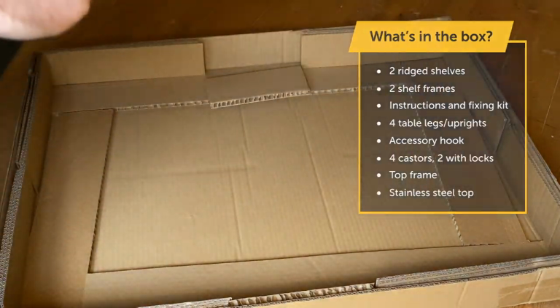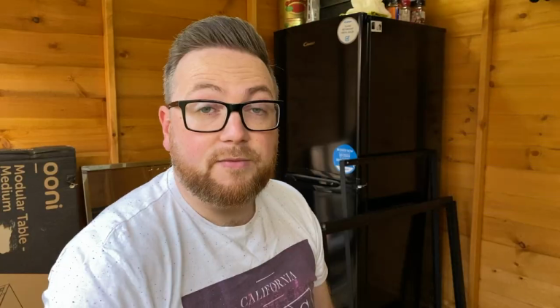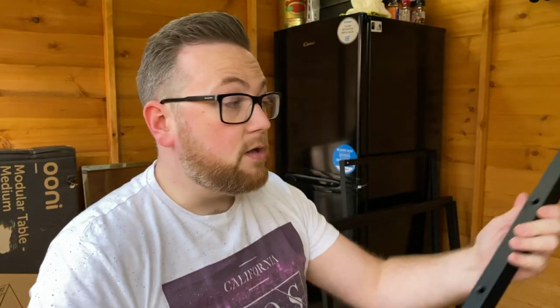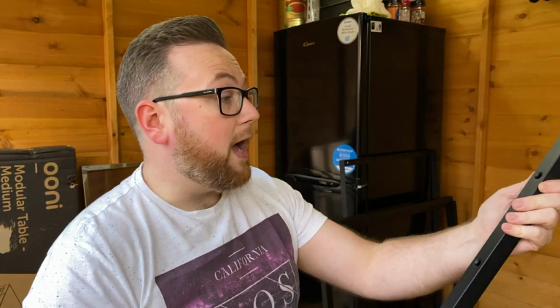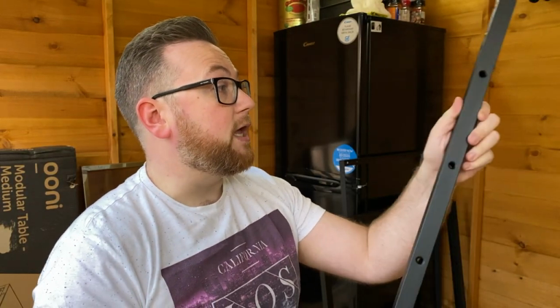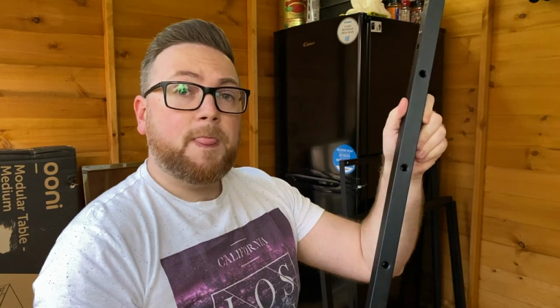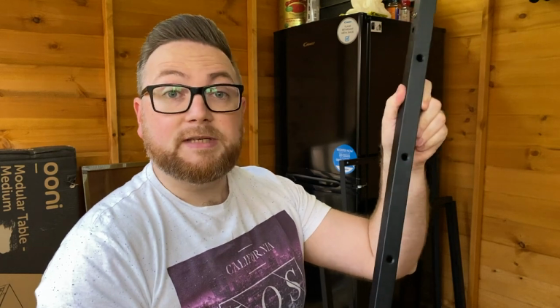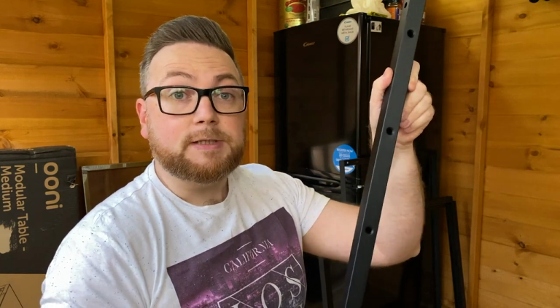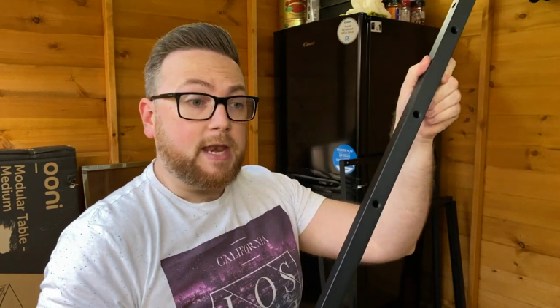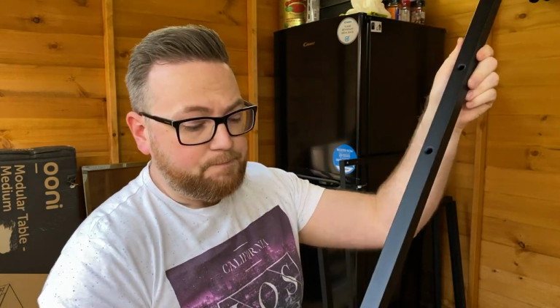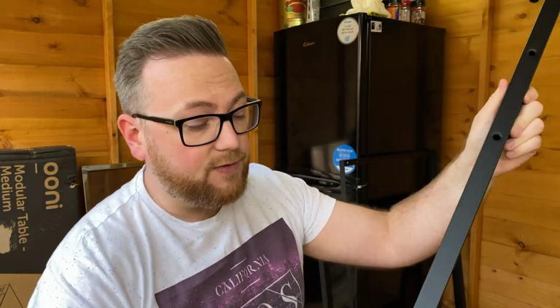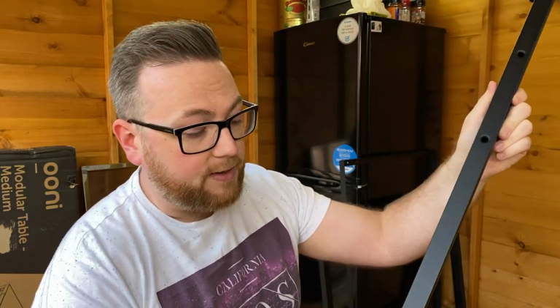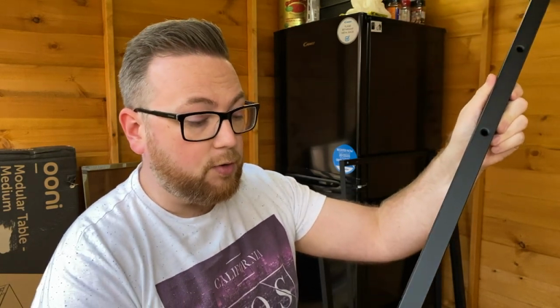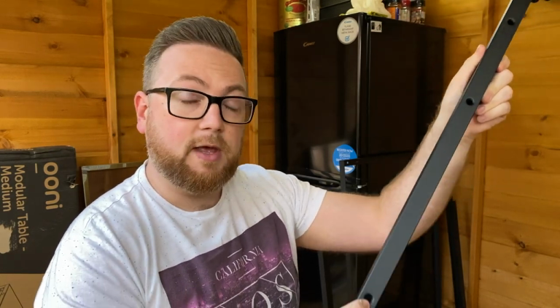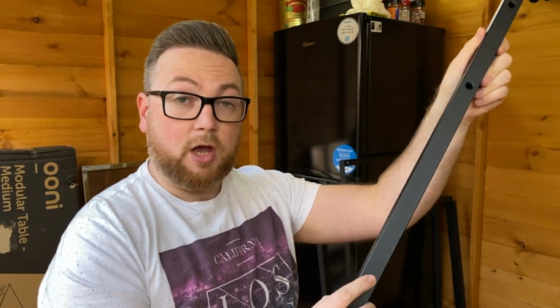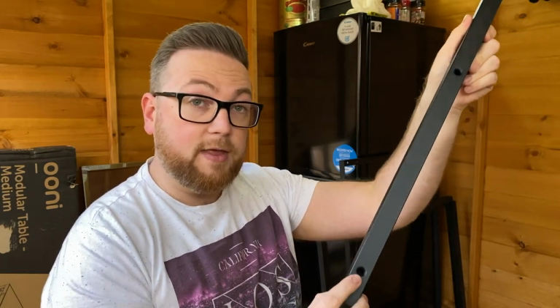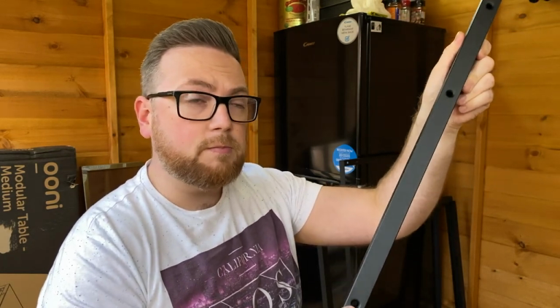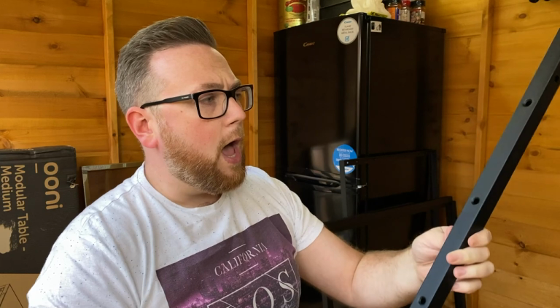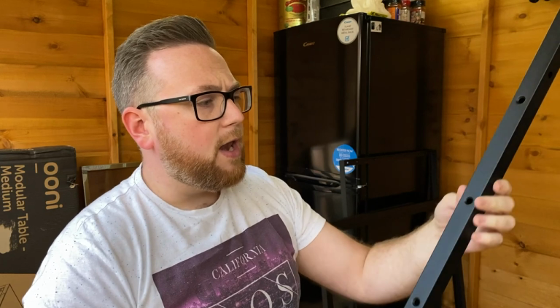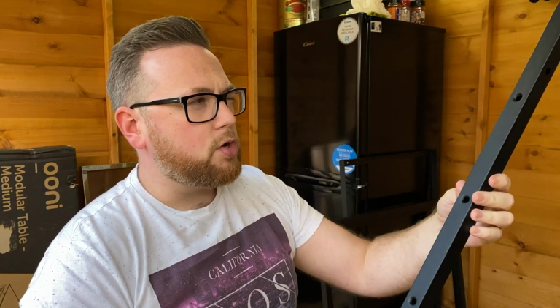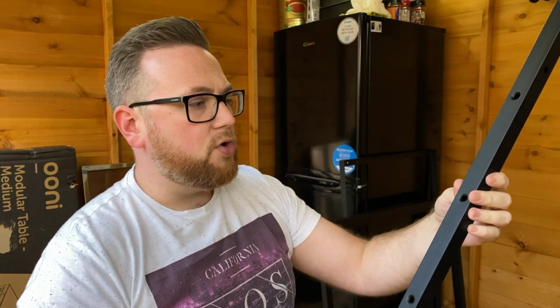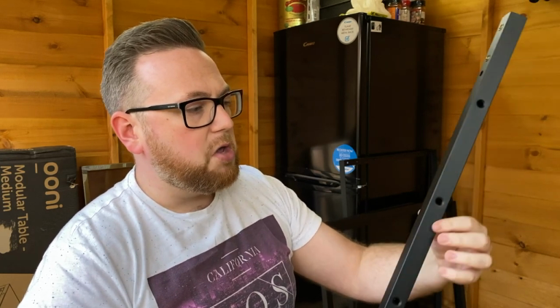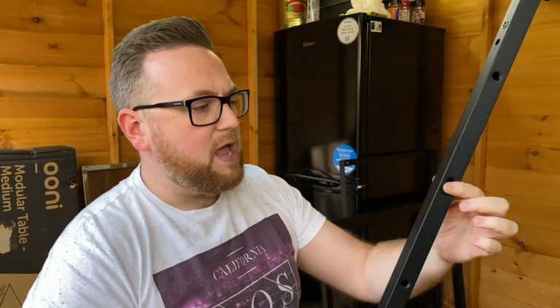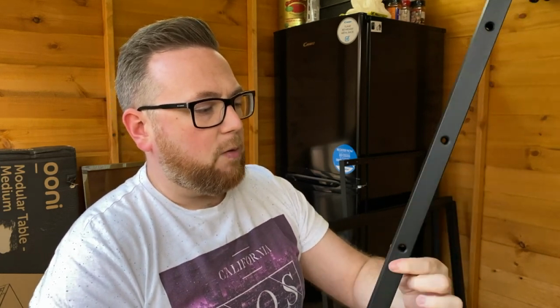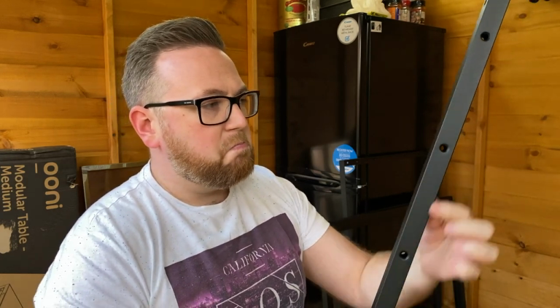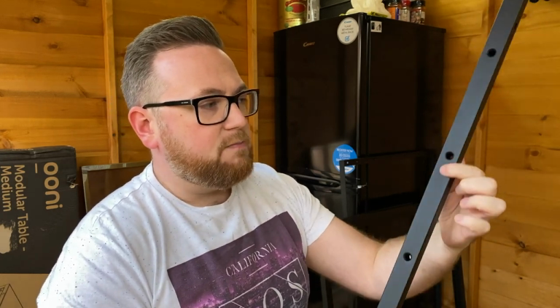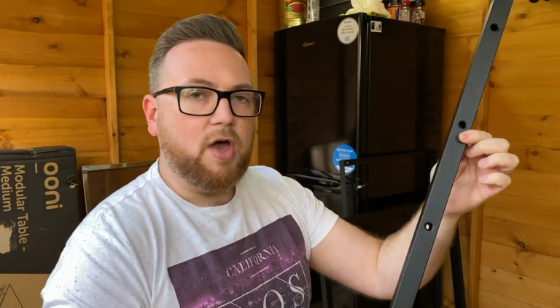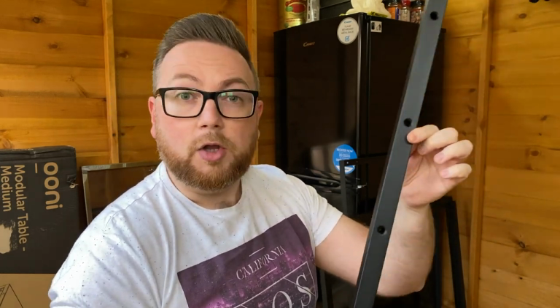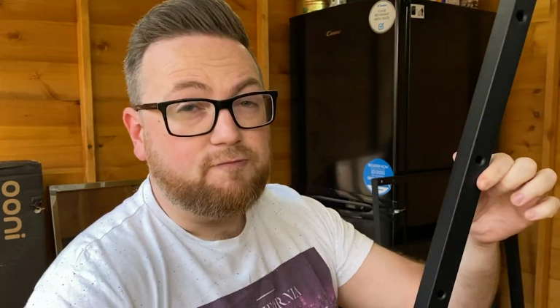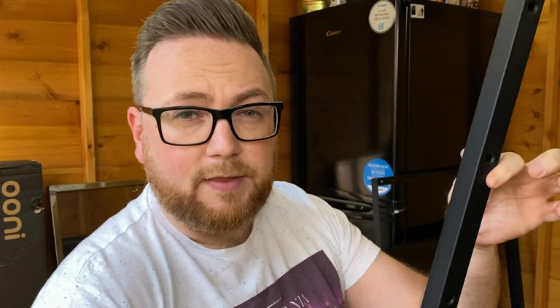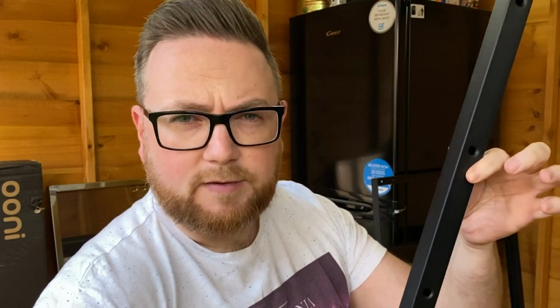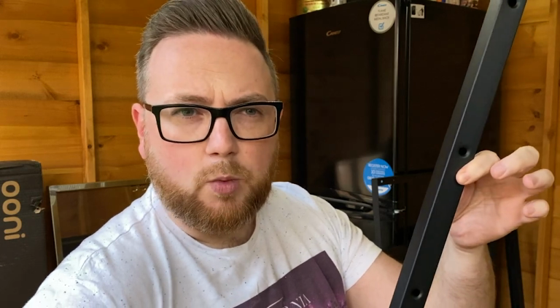When positioning the frames, there are actually four positions that you can have them on. In this video, I'm actually going to put a shelf right at the bottom, and I'm probably going to go for another one maybe about the third hole up. You can really set this whichever way that you want.